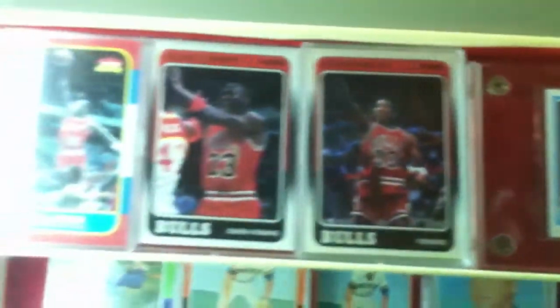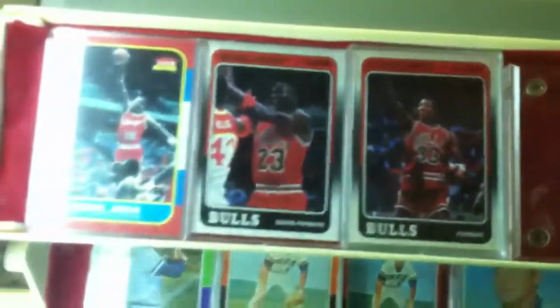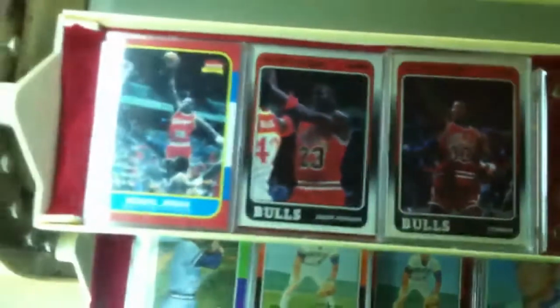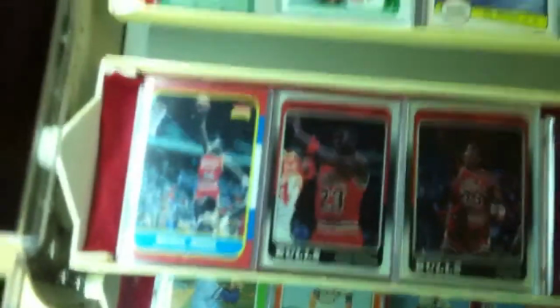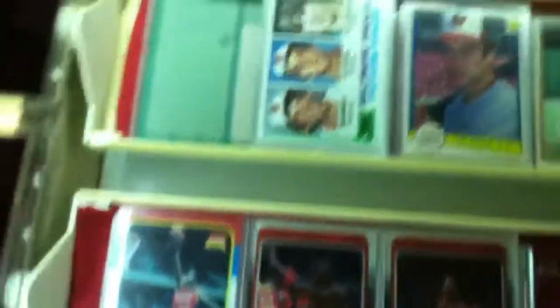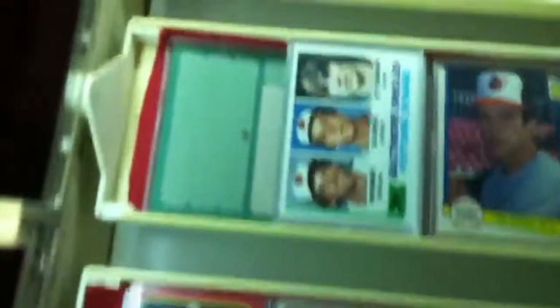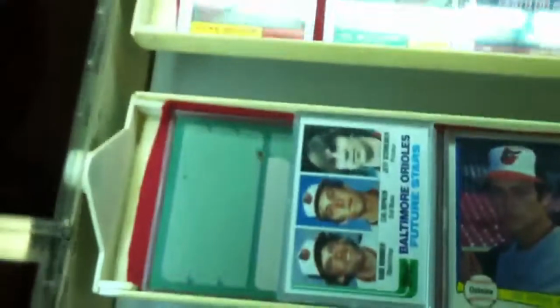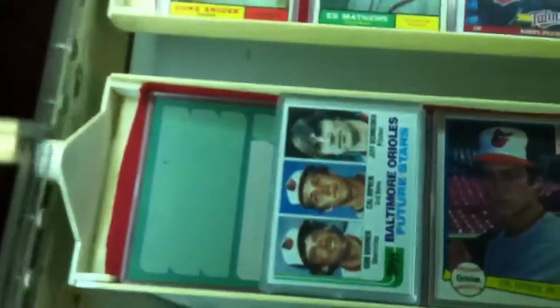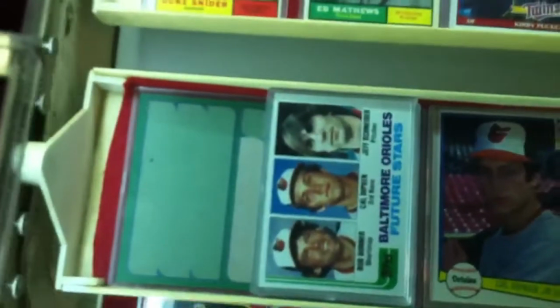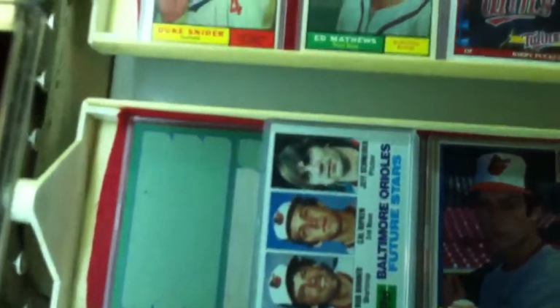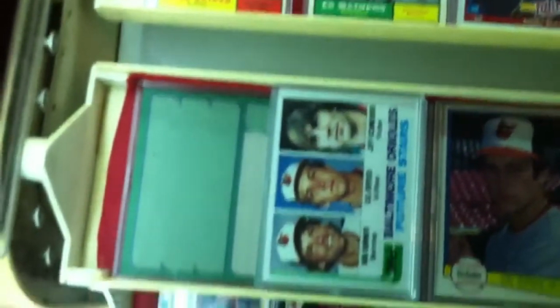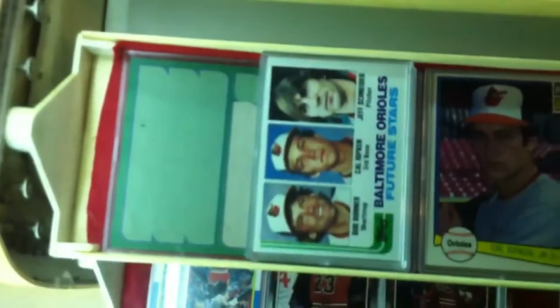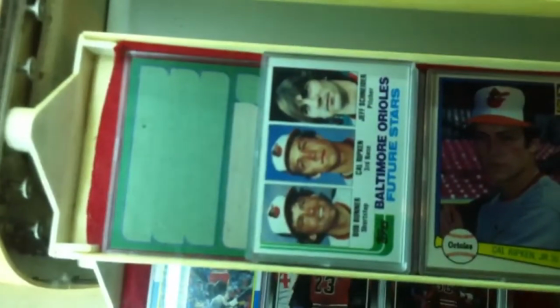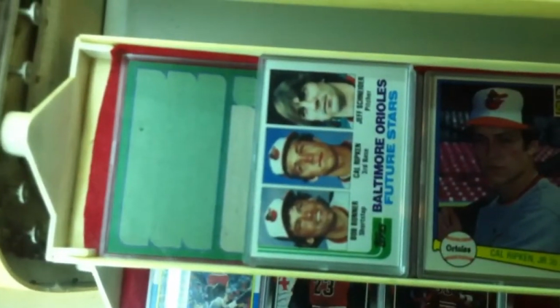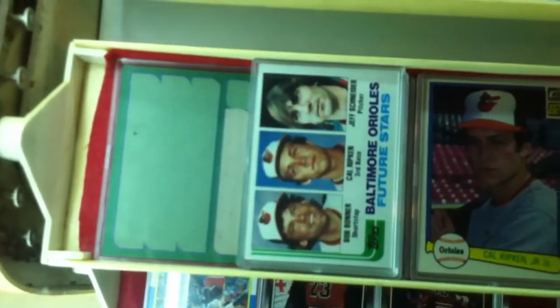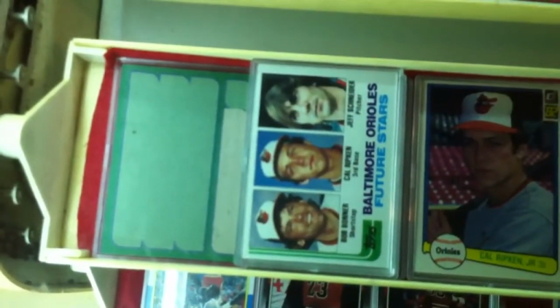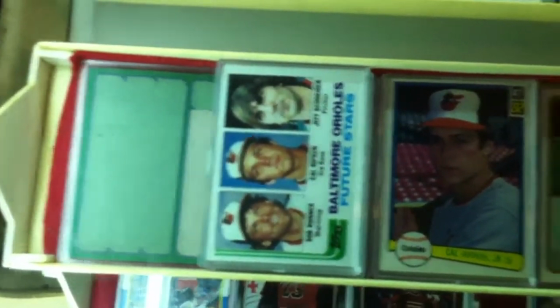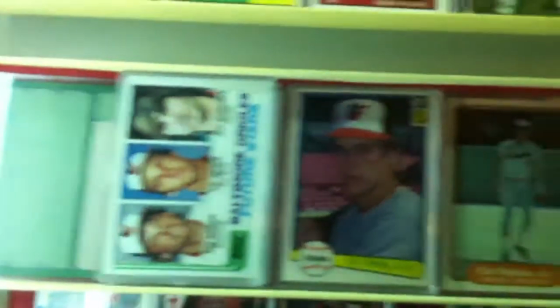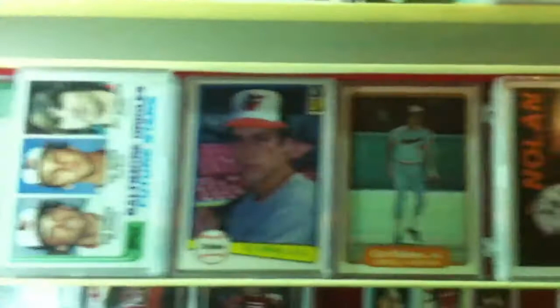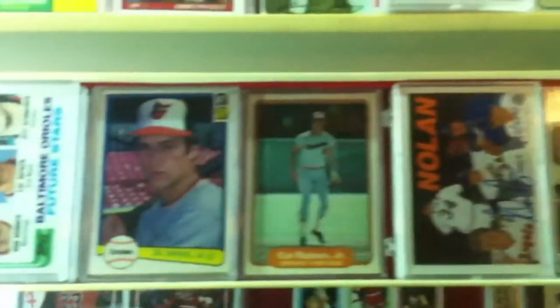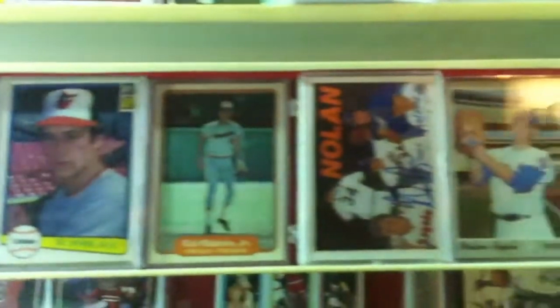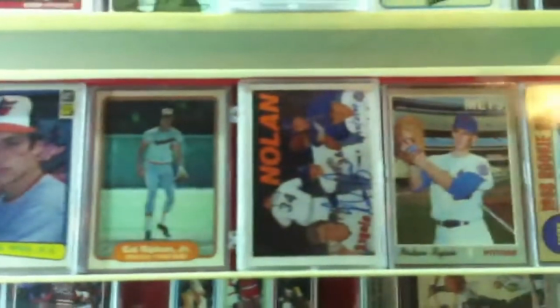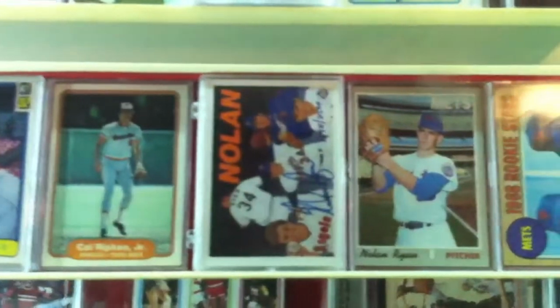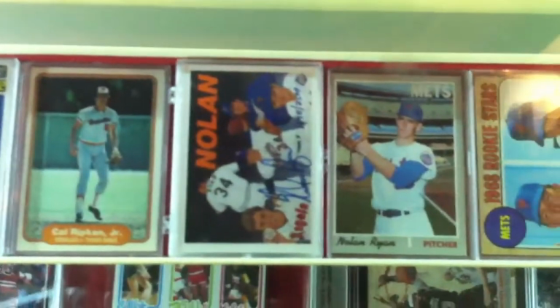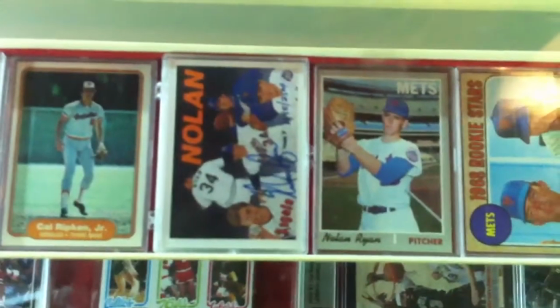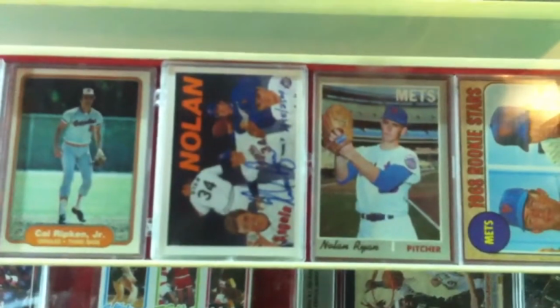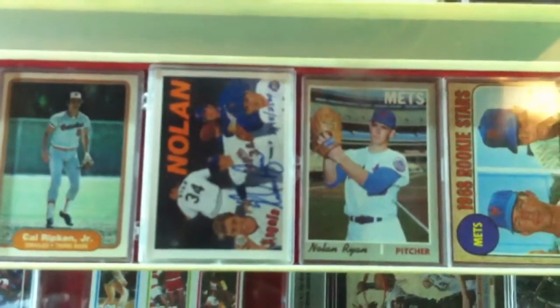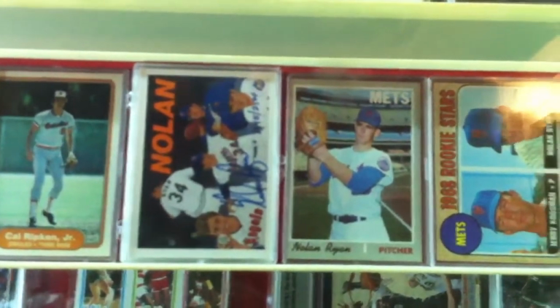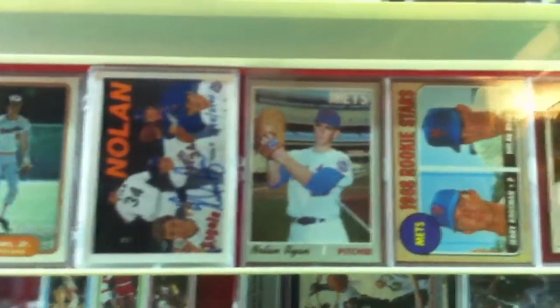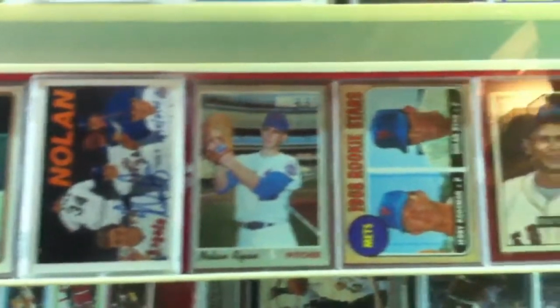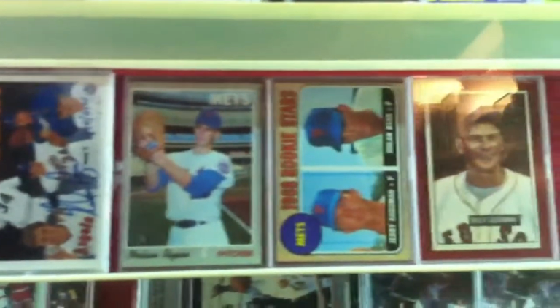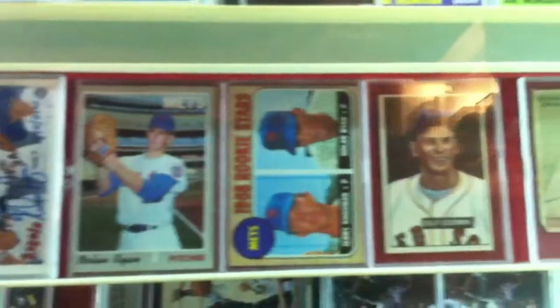Straight out of a pack. There's a Cal Ripken rookie here. Nolan Ryan autograph, Ryan rookie.